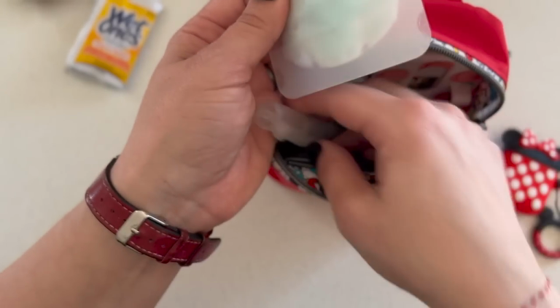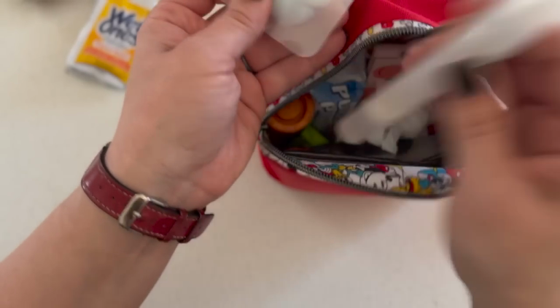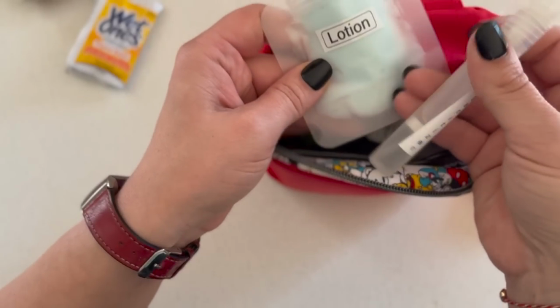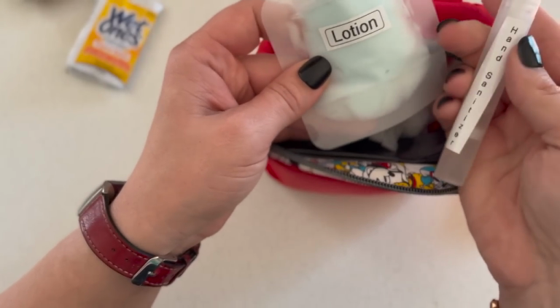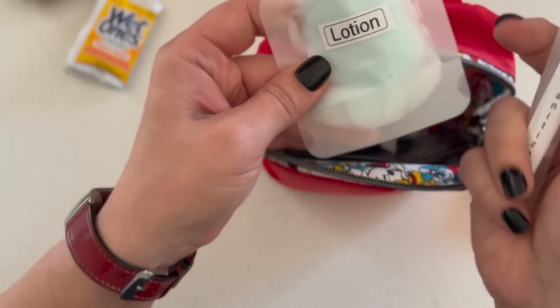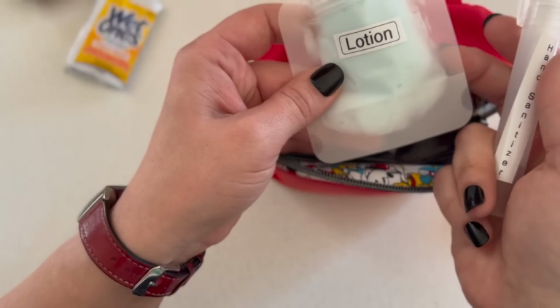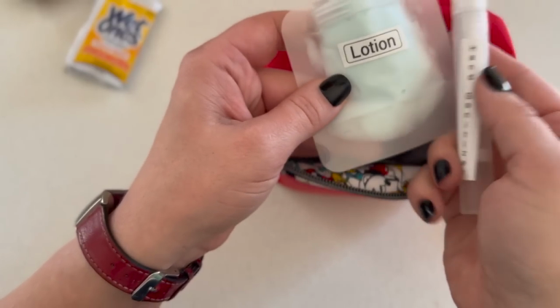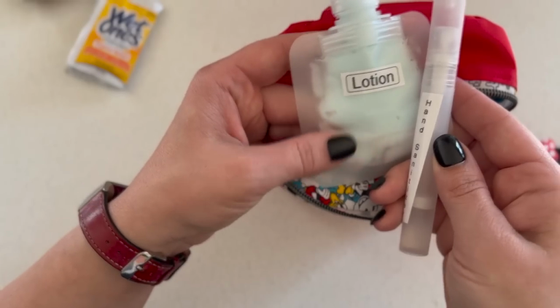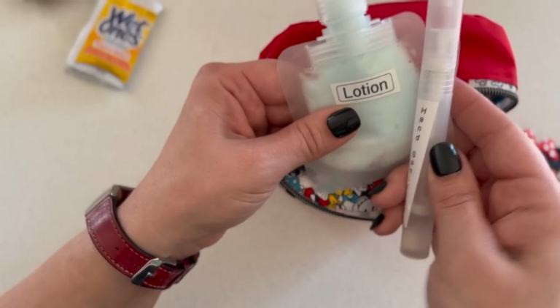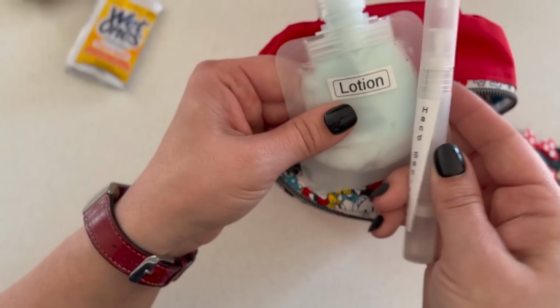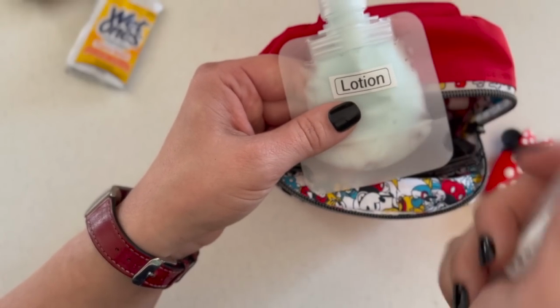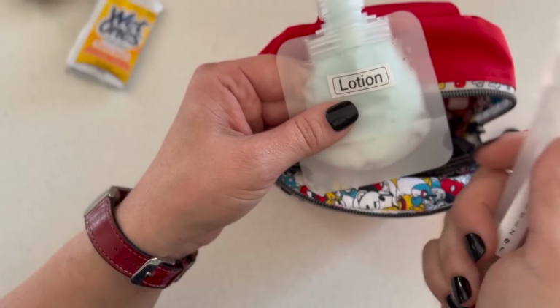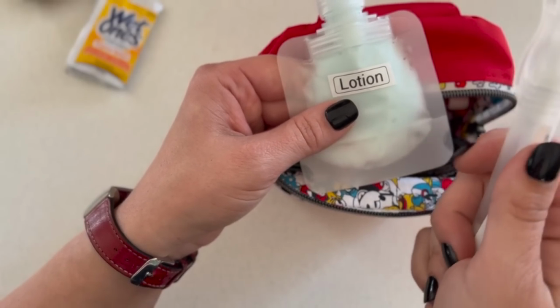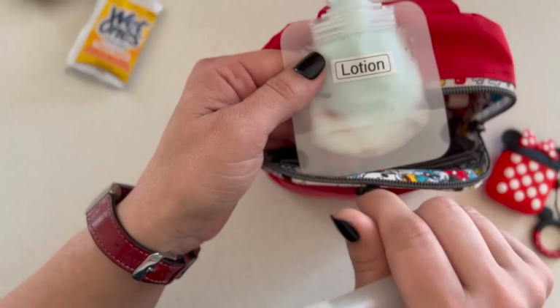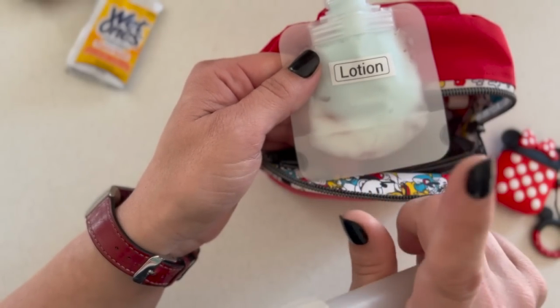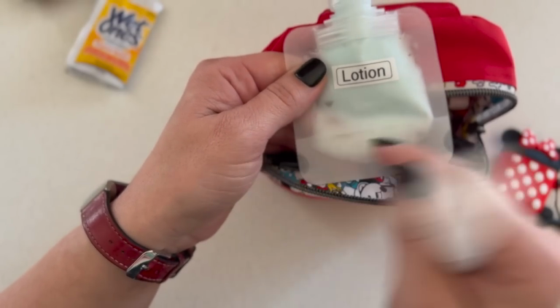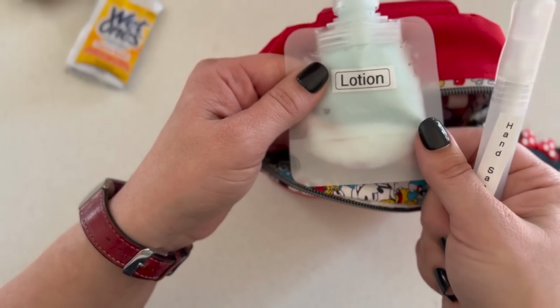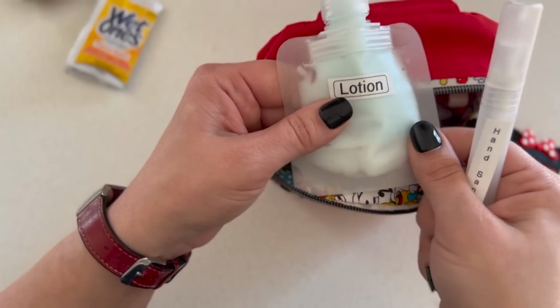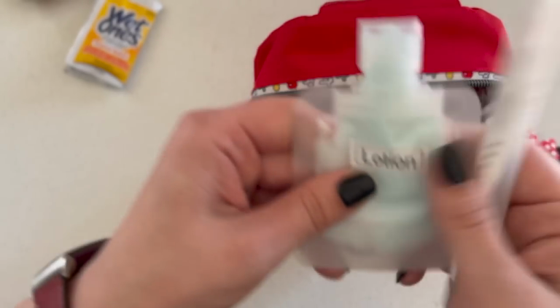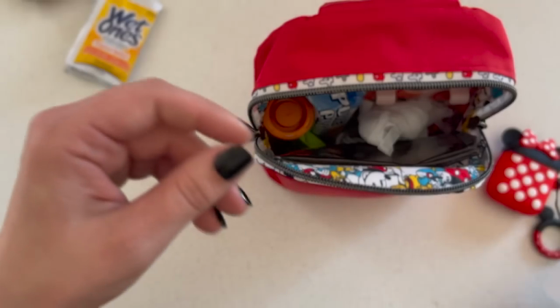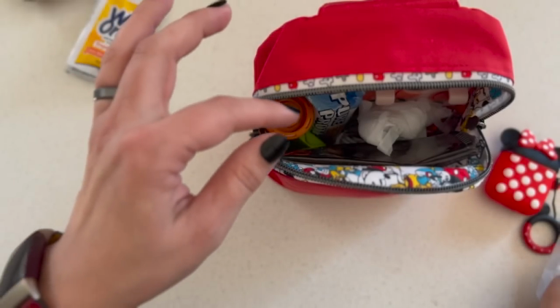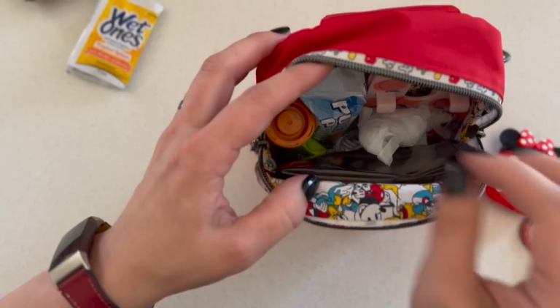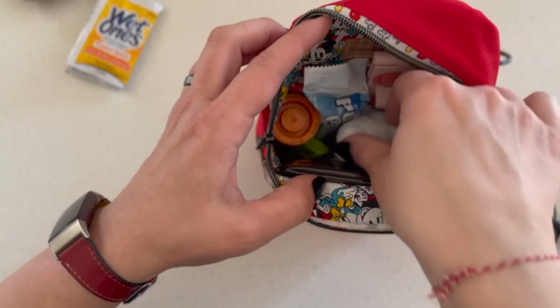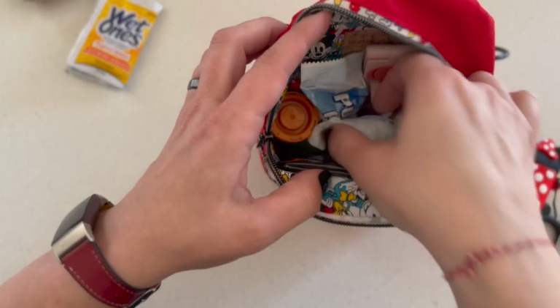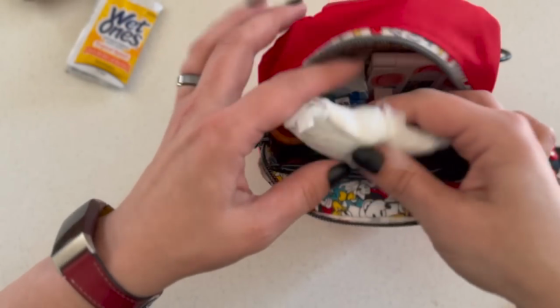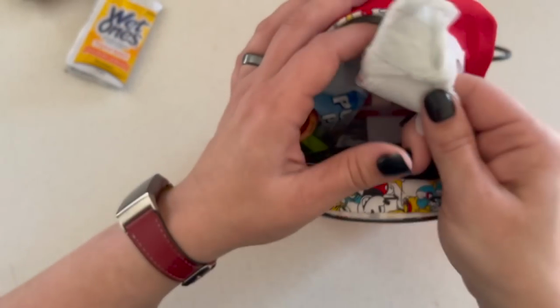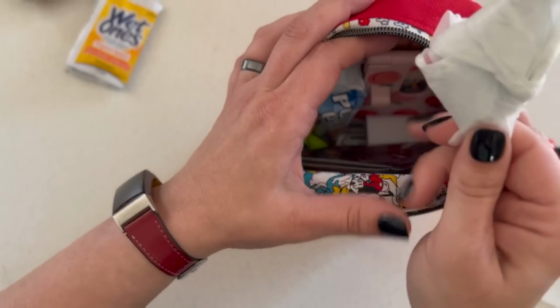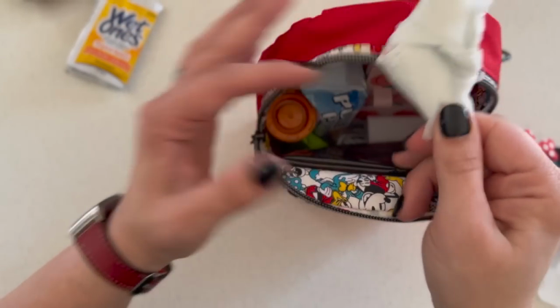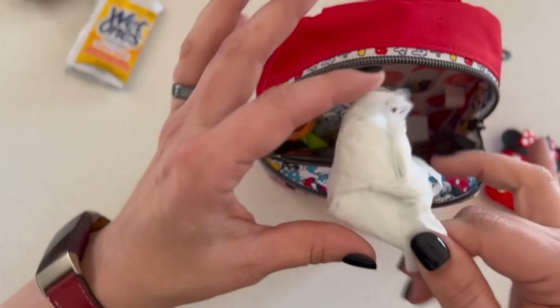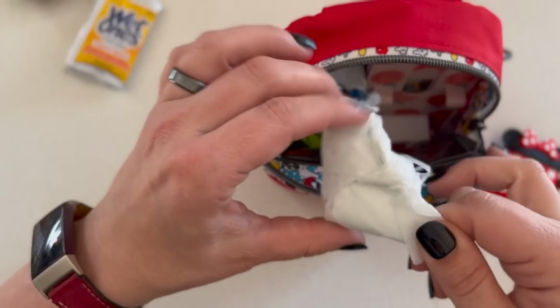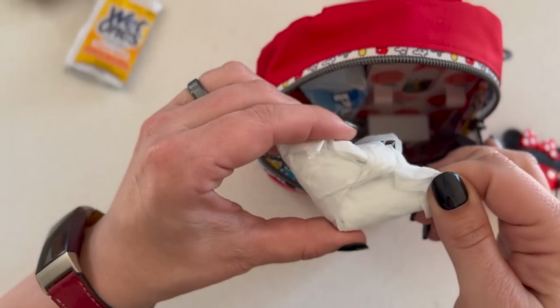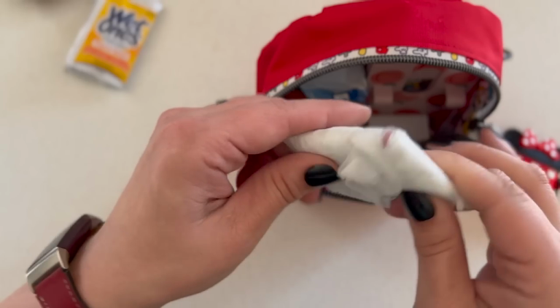Lotion and hand sanitizer — these two, pun intended, go hand in hand. If you're using hand sanitizer your hands are going to dry out, and you're going to want some lotion.